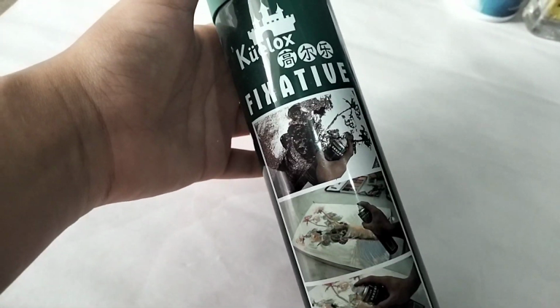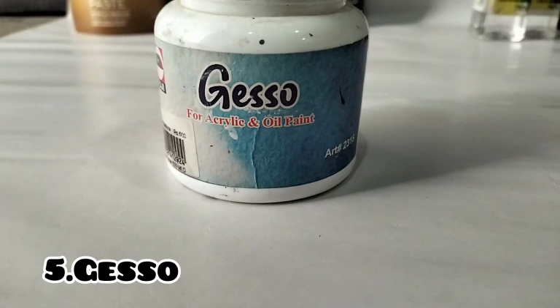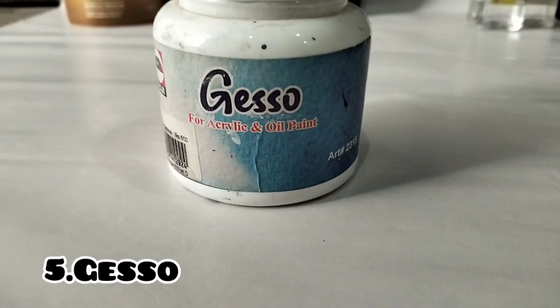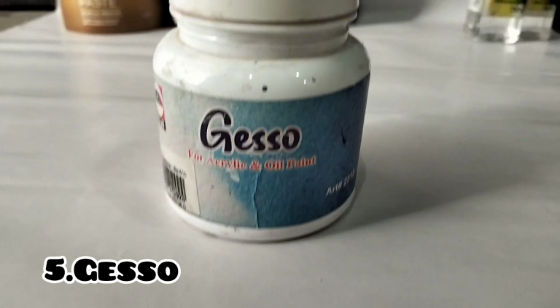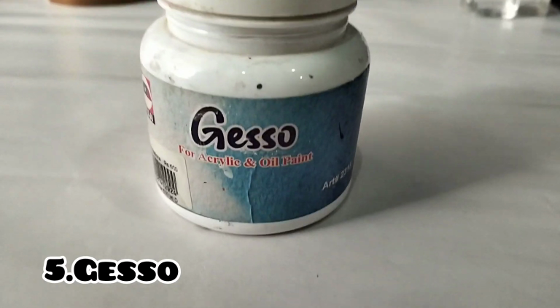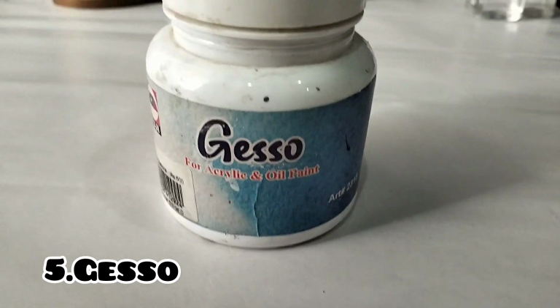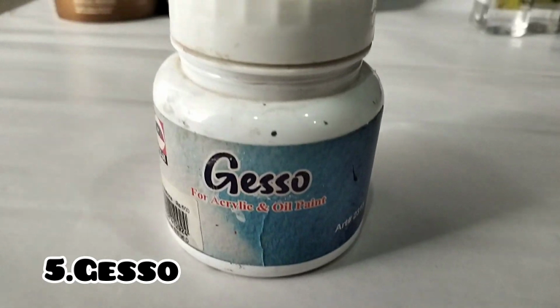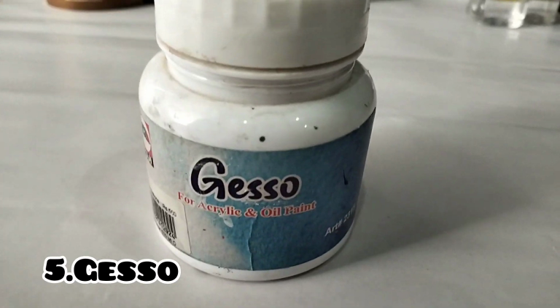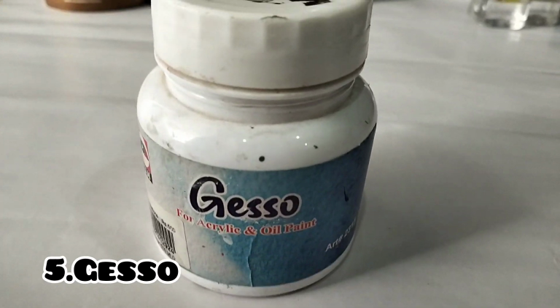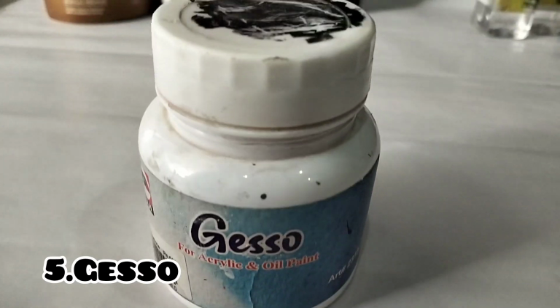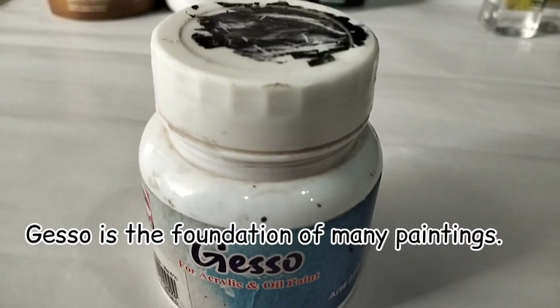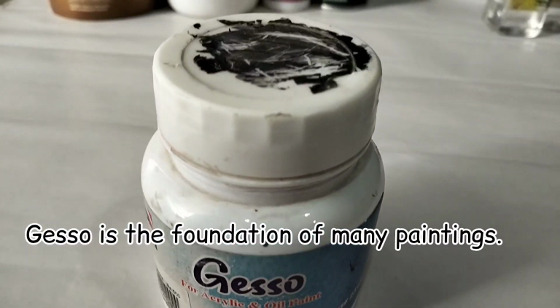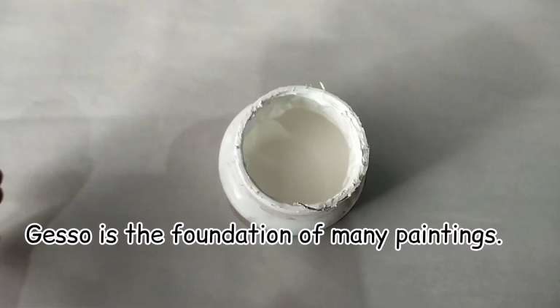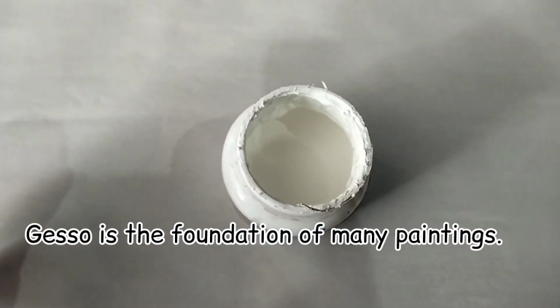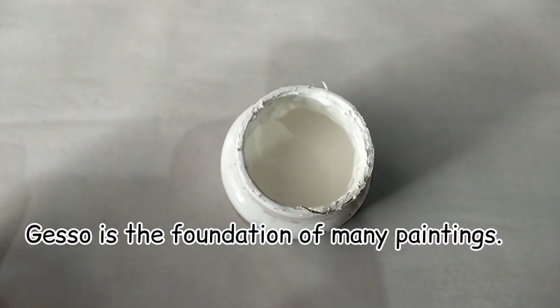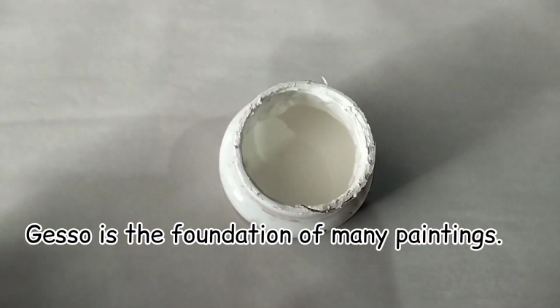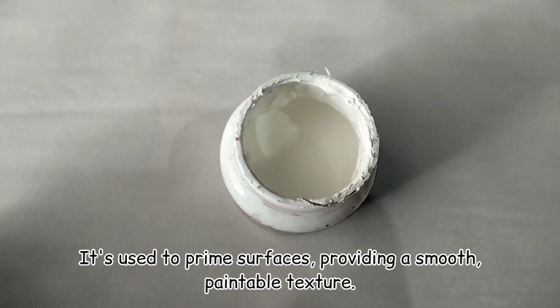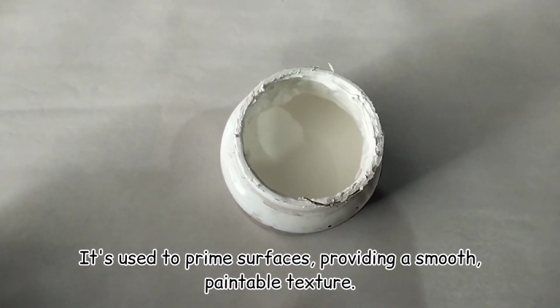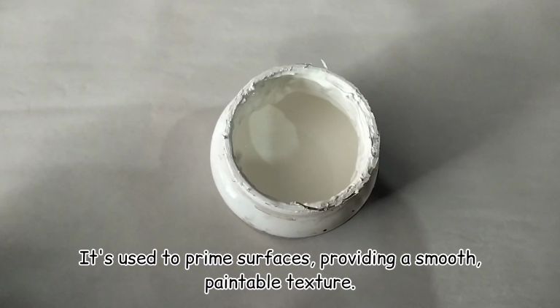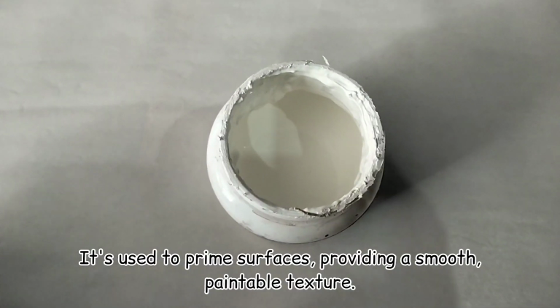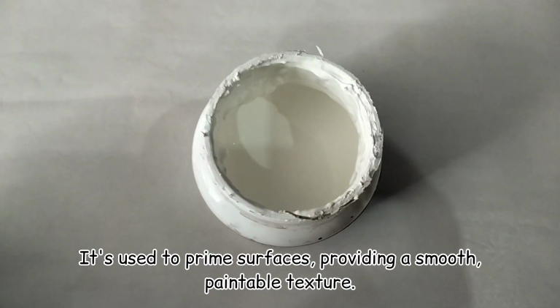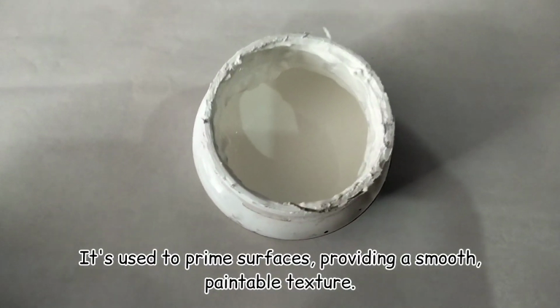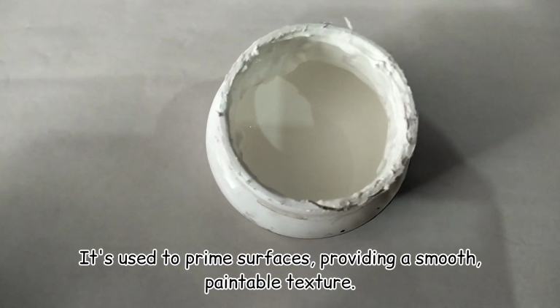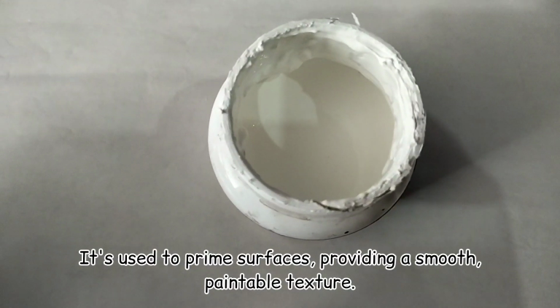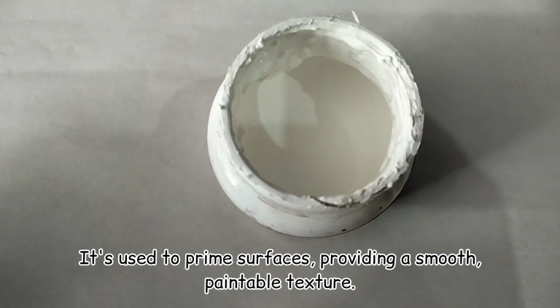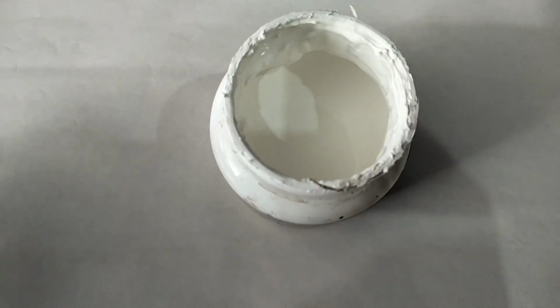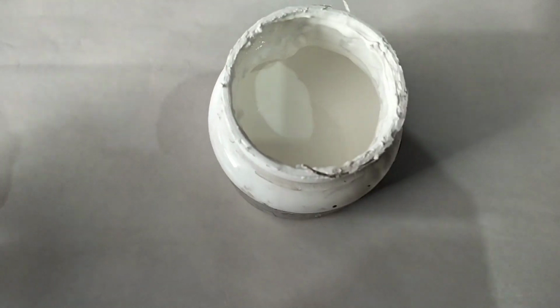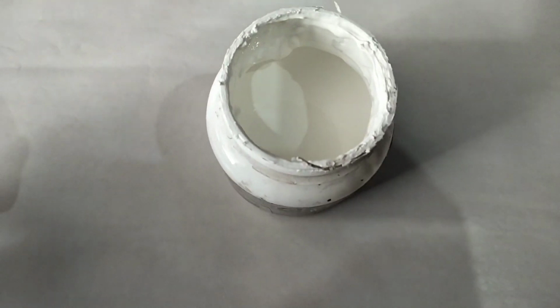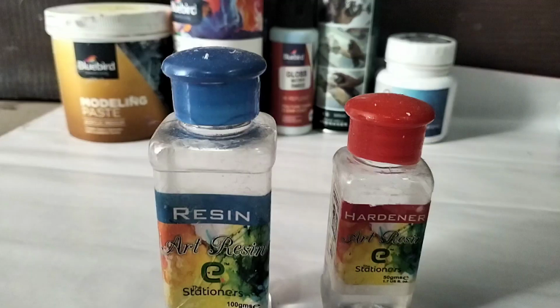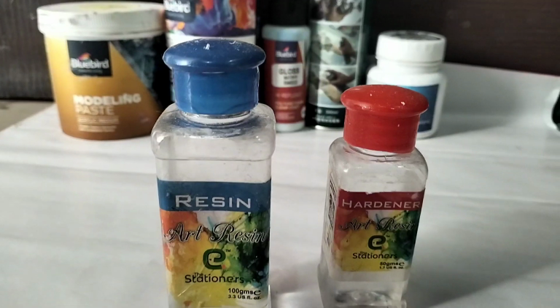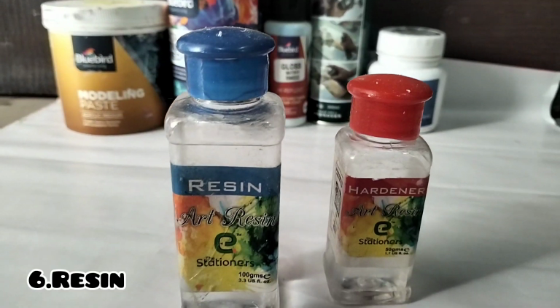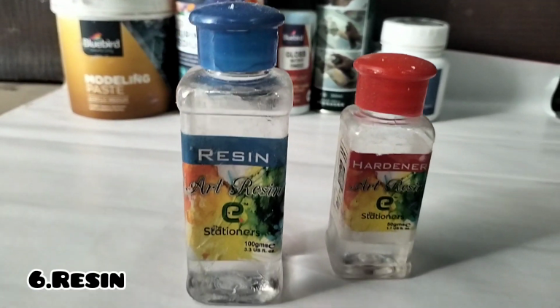Number five is gesso. Gesso is the foundation of many paintings. It's used to prime surfaces, providing a smooth surface.